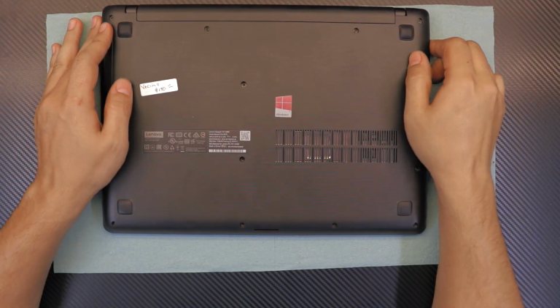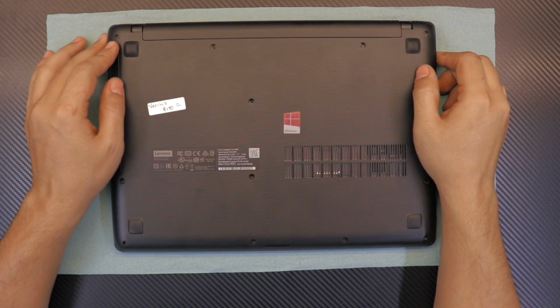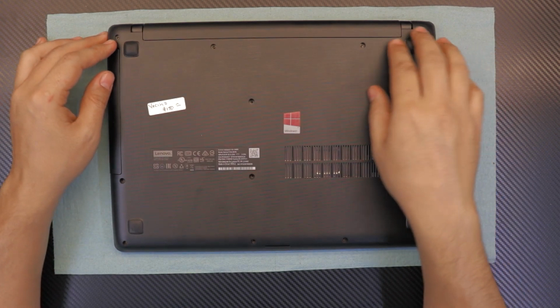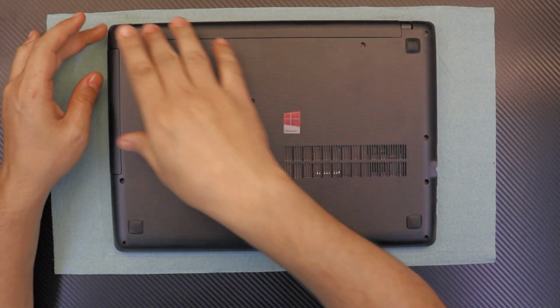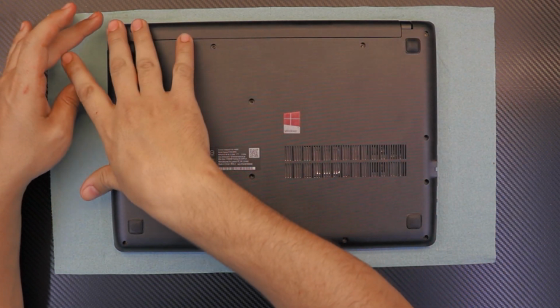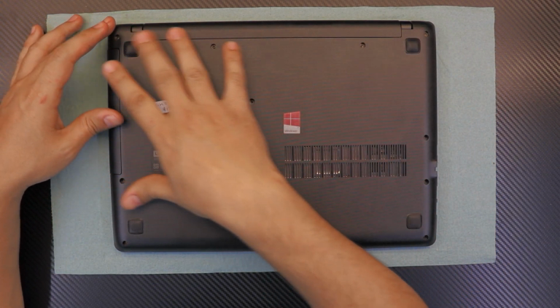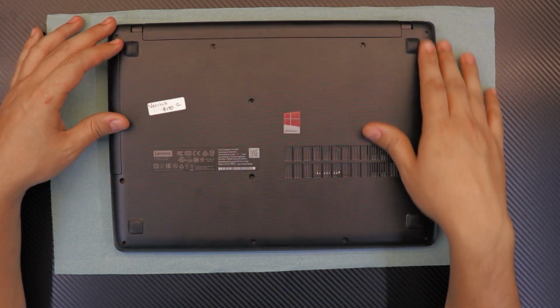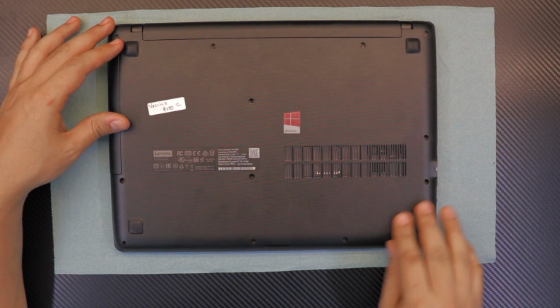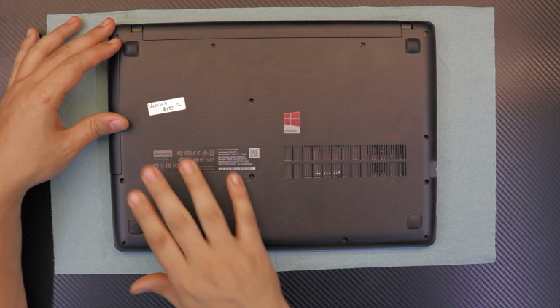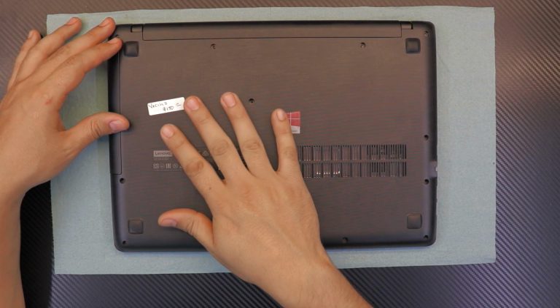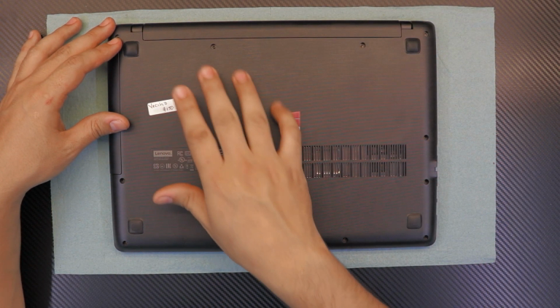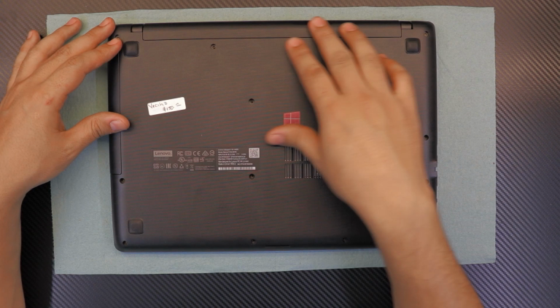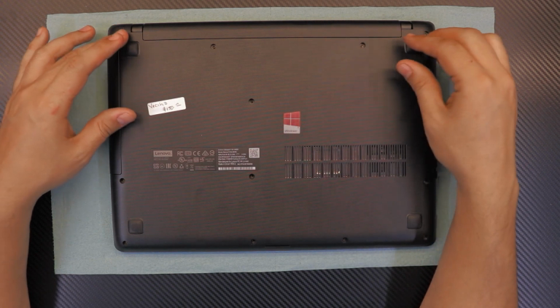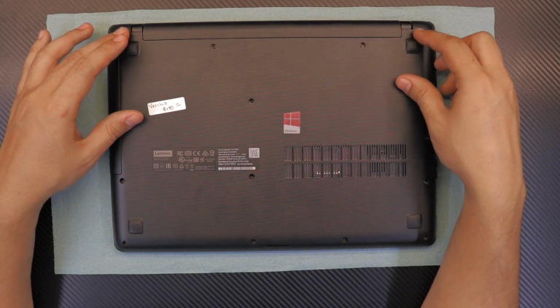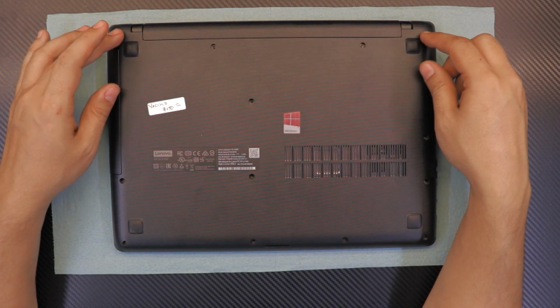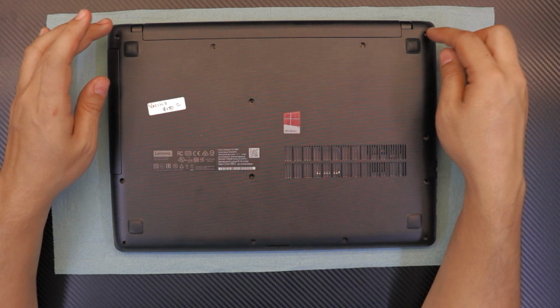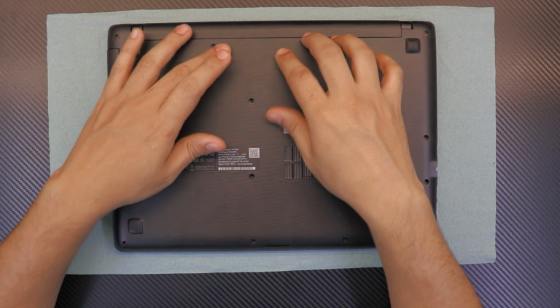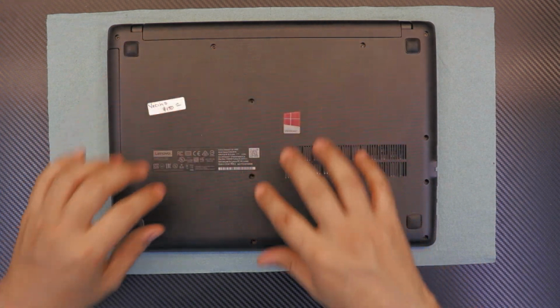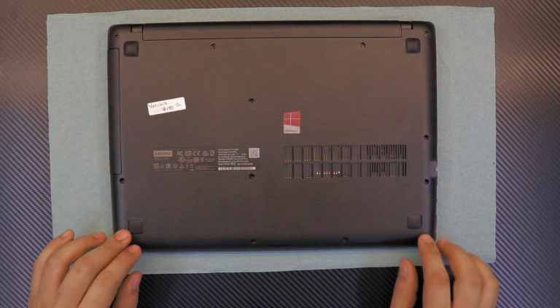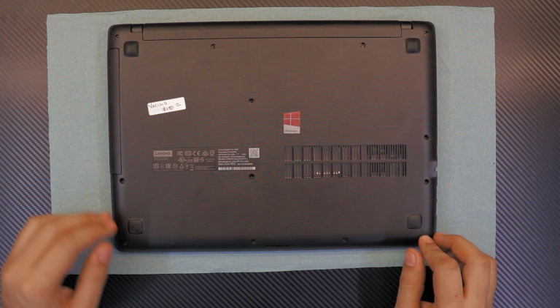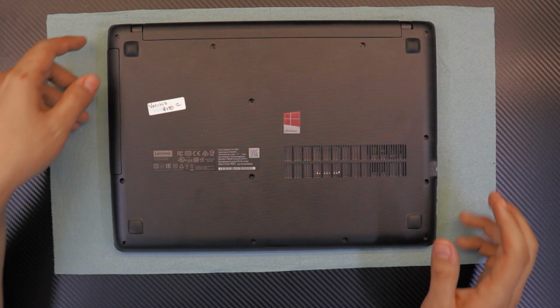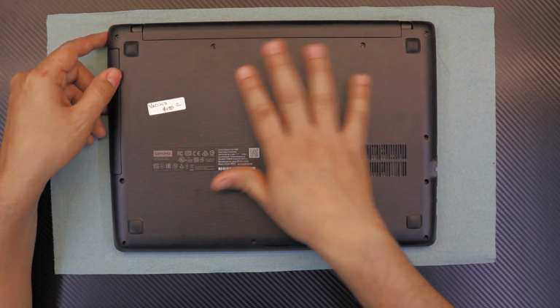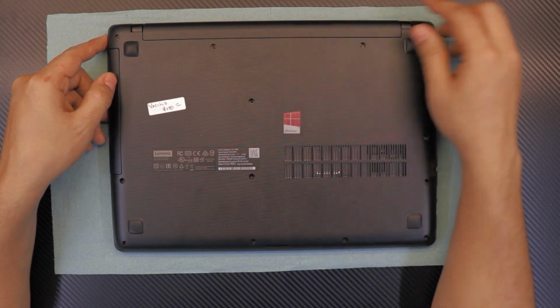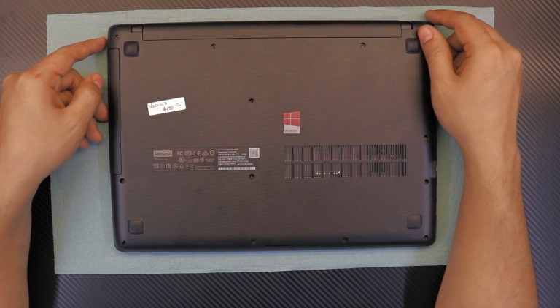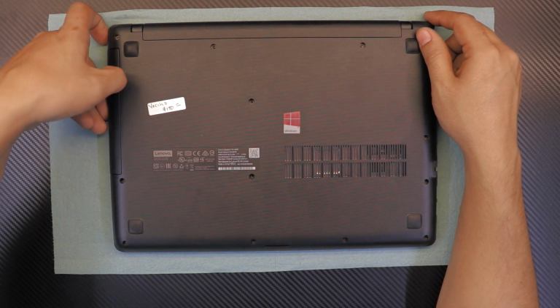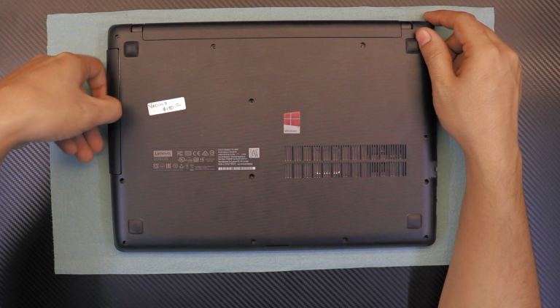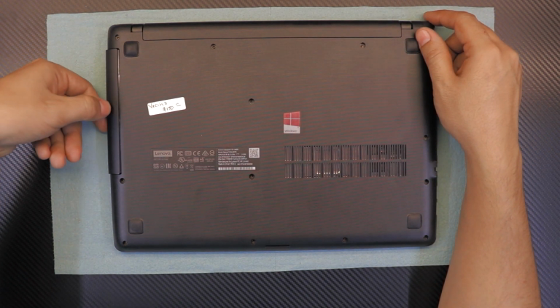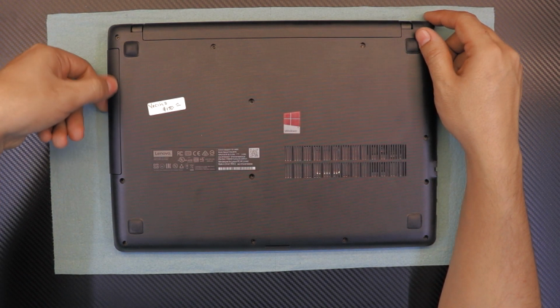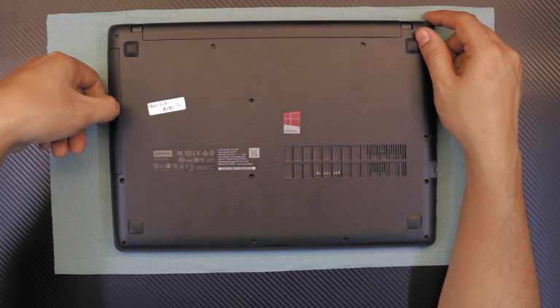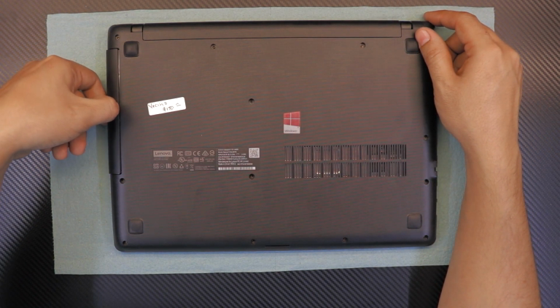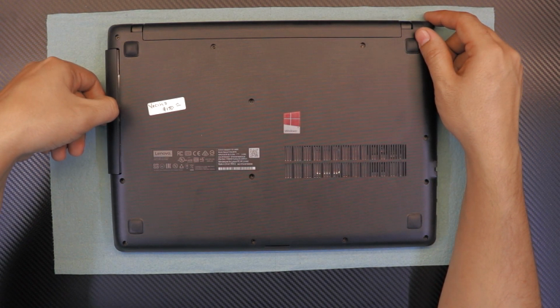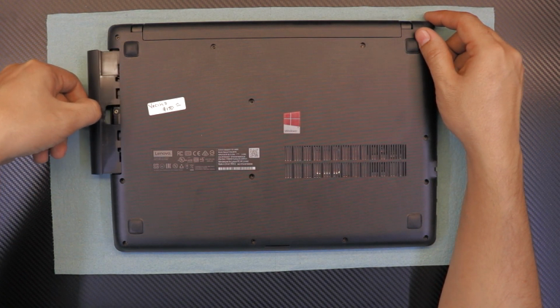First thing, let's go ahead and remove all the screws on the bottom side. I already removed them, so go ahead and remove all the screws that you see. Once you remove all the screws, grab your finger, put it in between the plastic and just pull it apart.